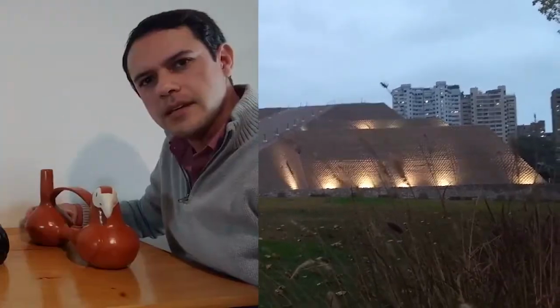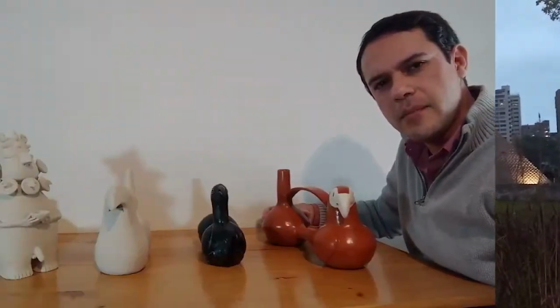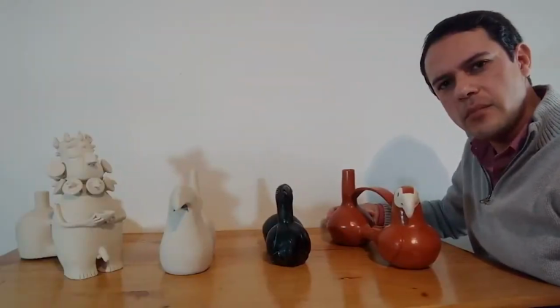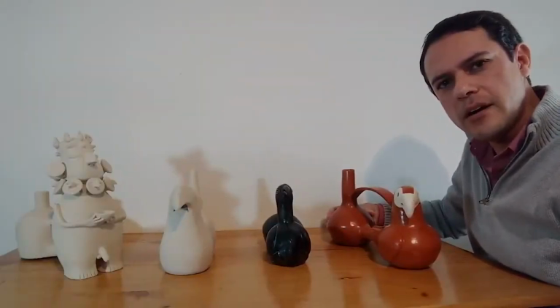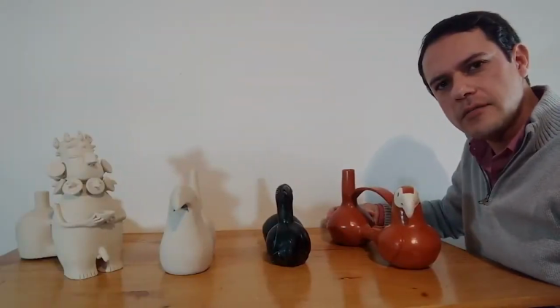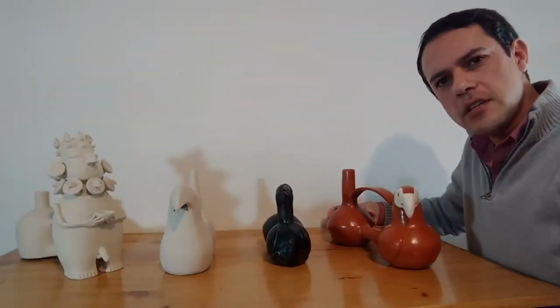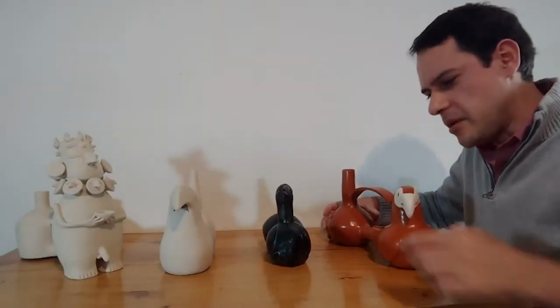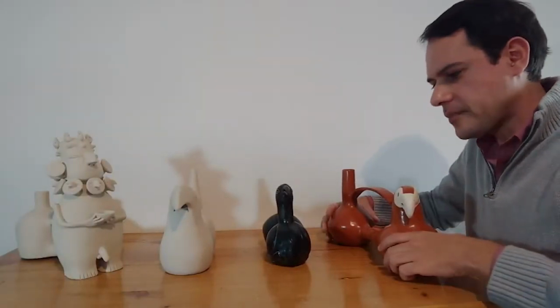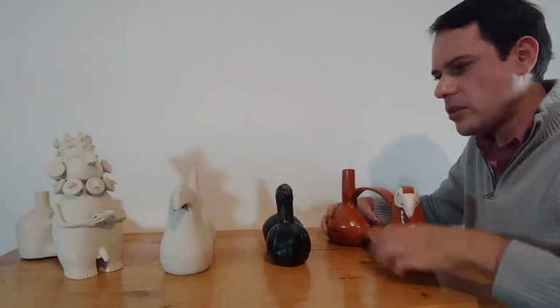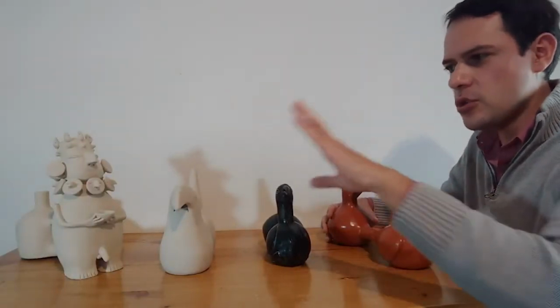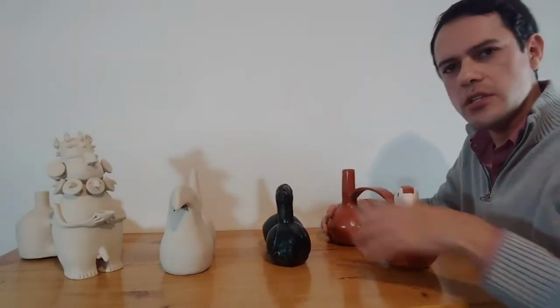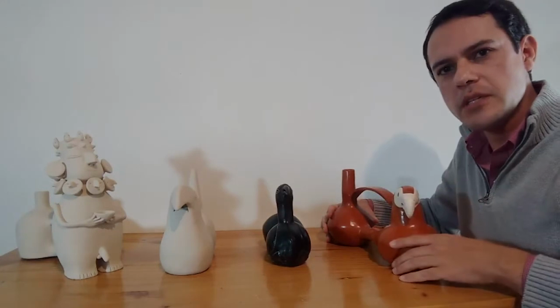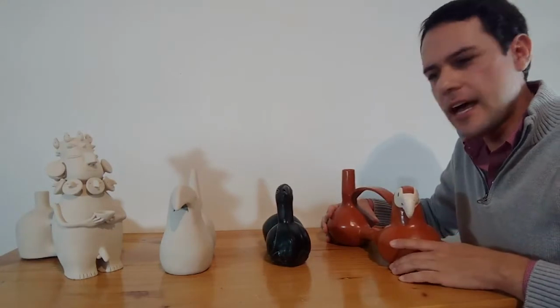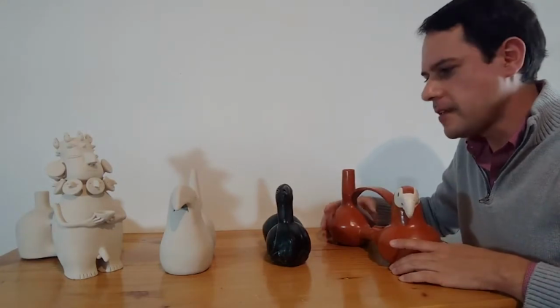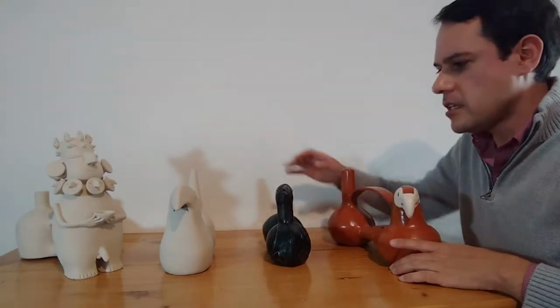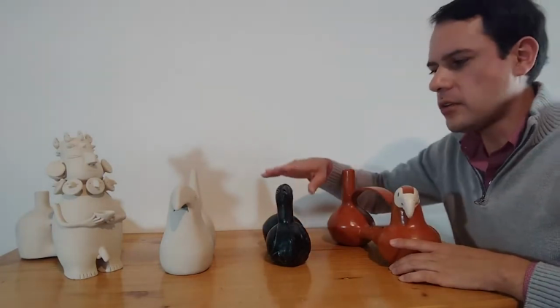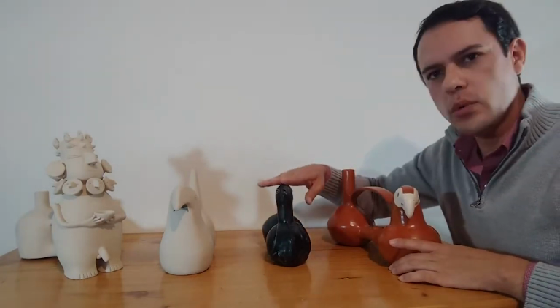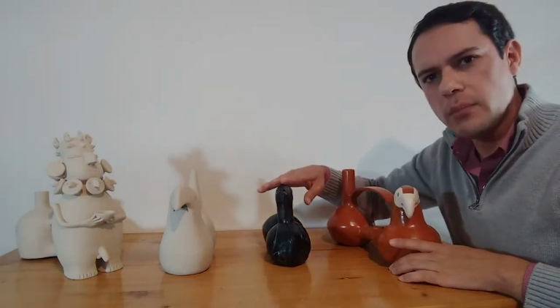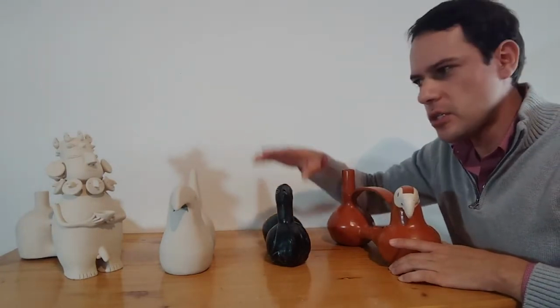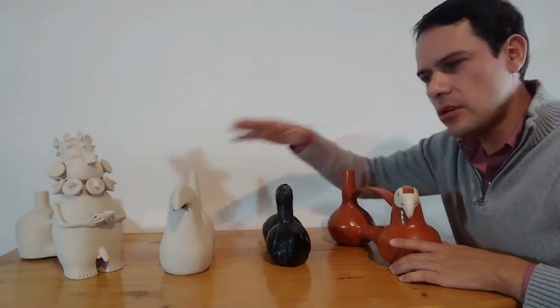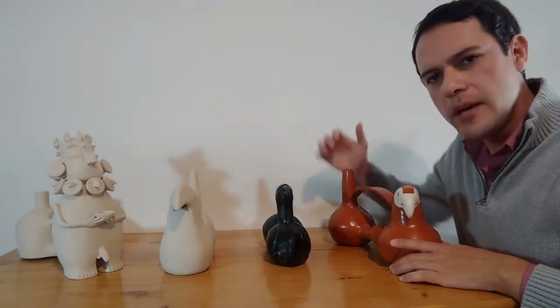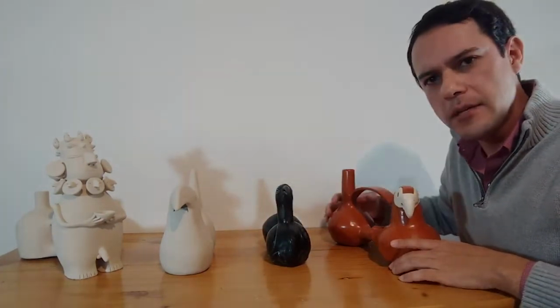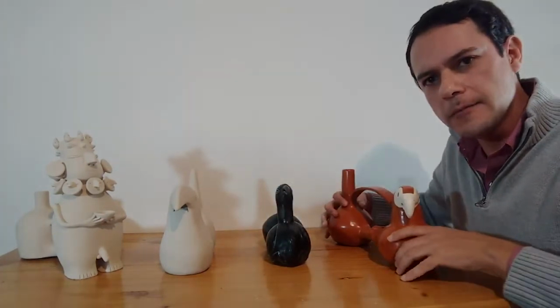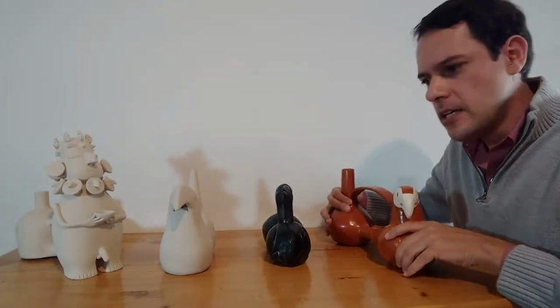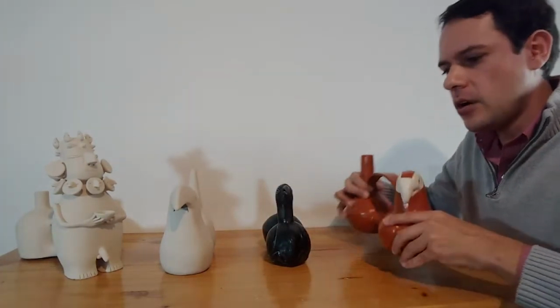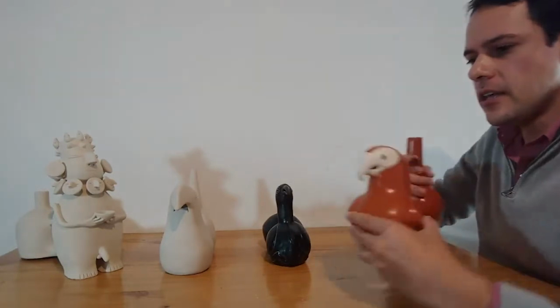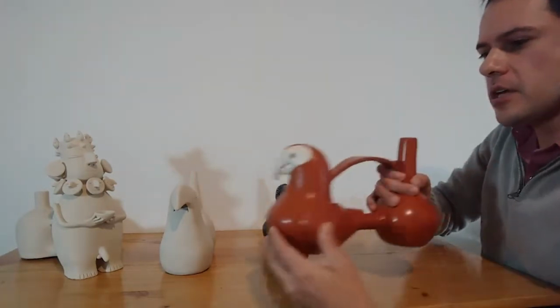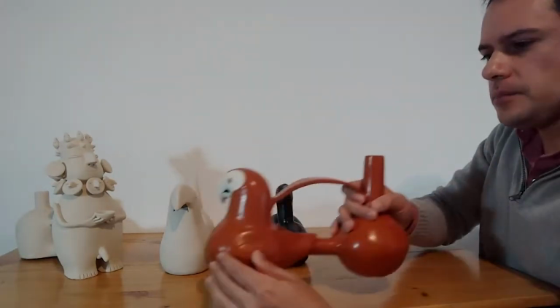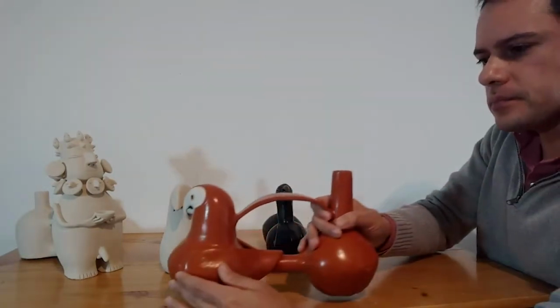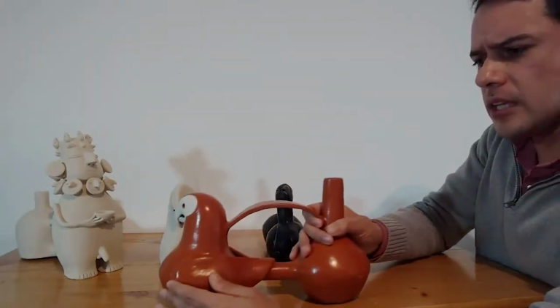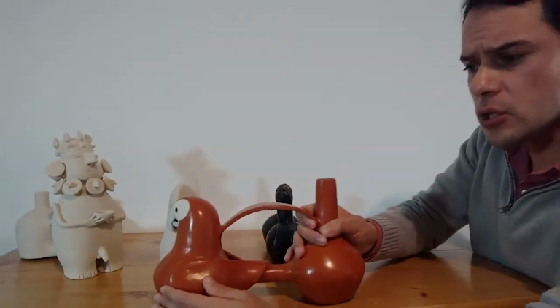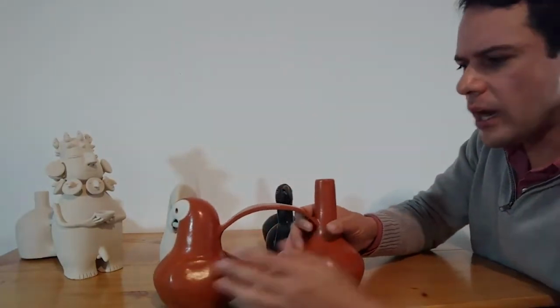I am back home now, after visiting the pyramid, and I wanted to show you these pieces I have. Except for this one that I purchased, the other three I made myself — they are special, and I'm going to show you why.